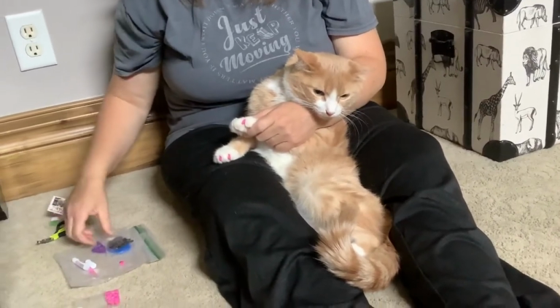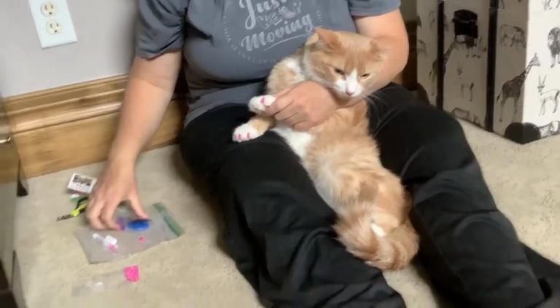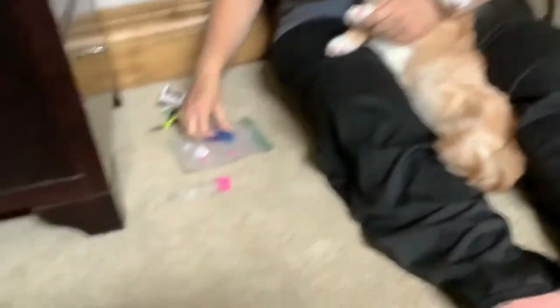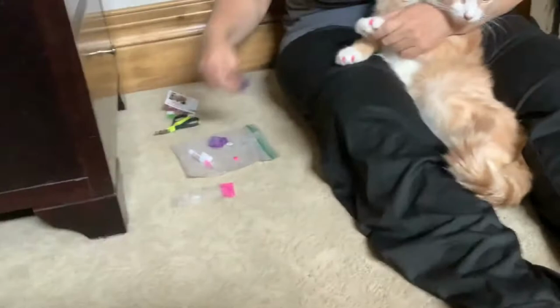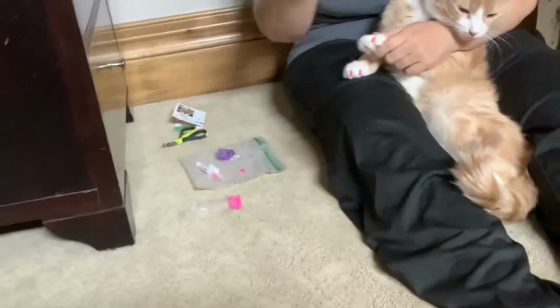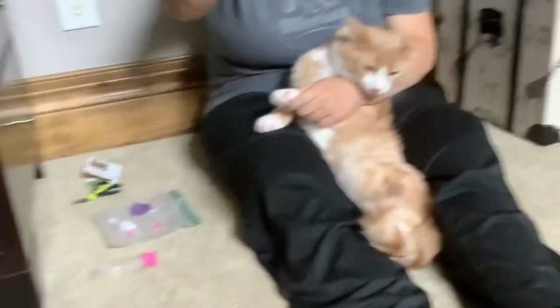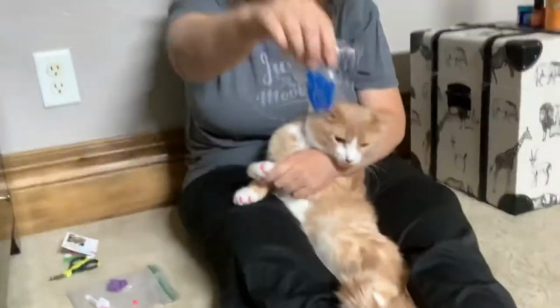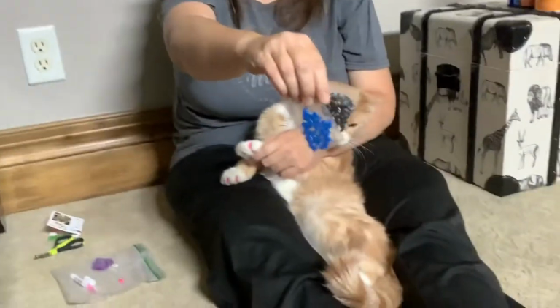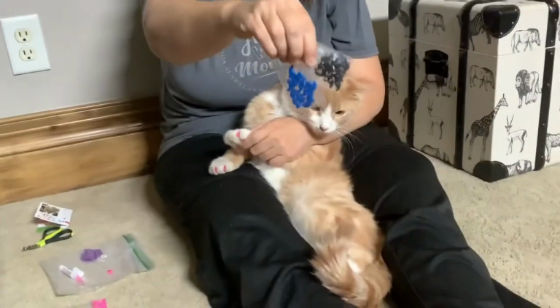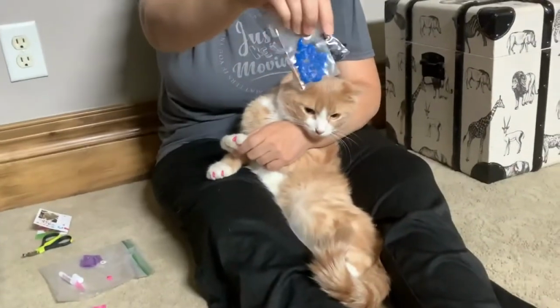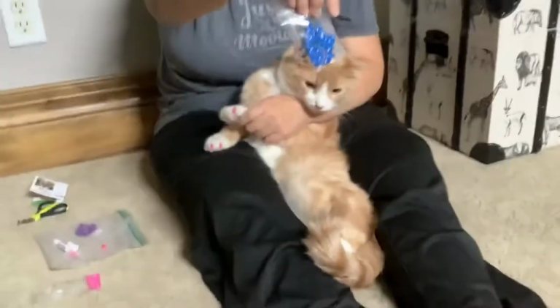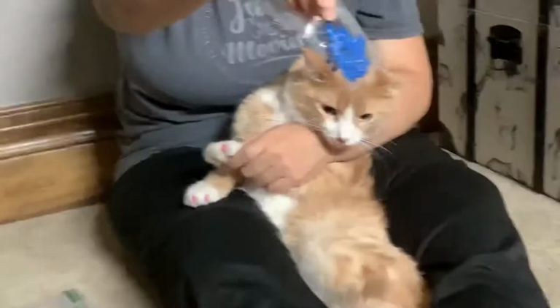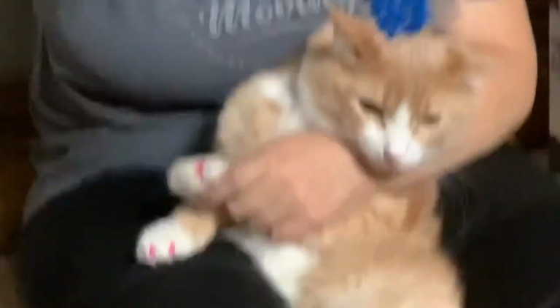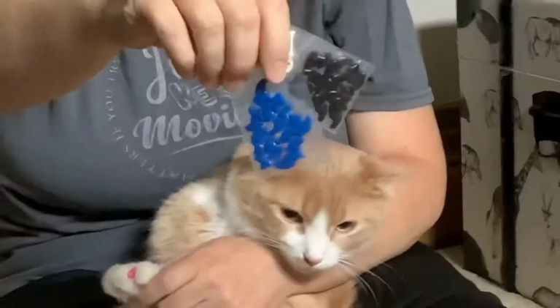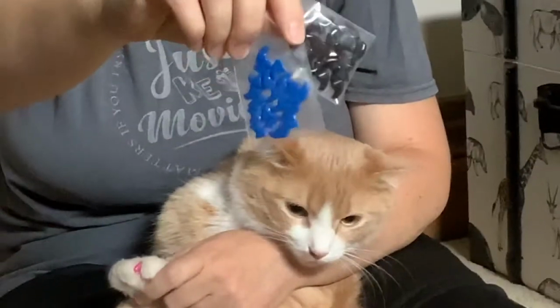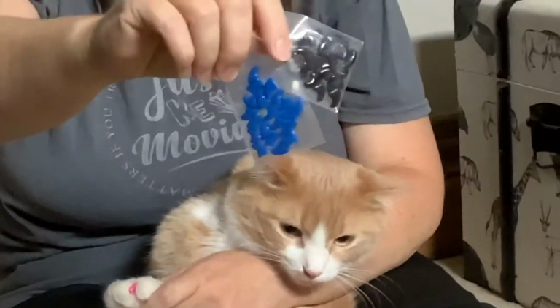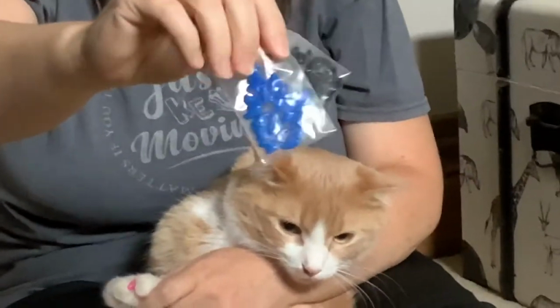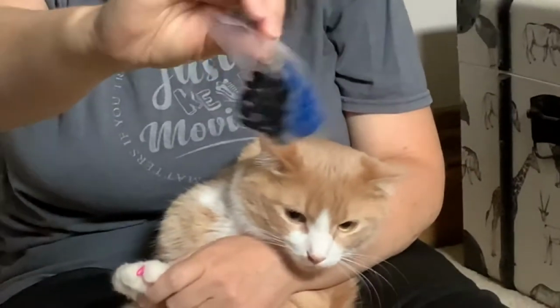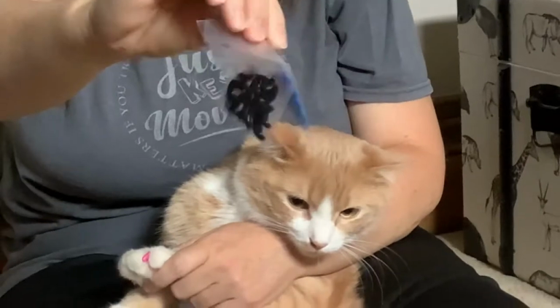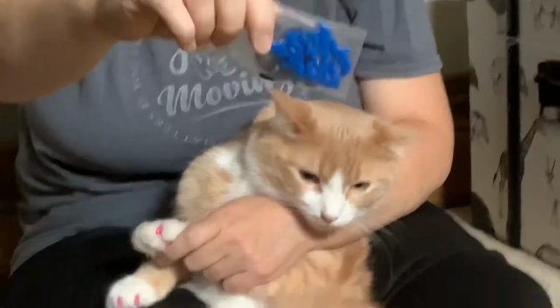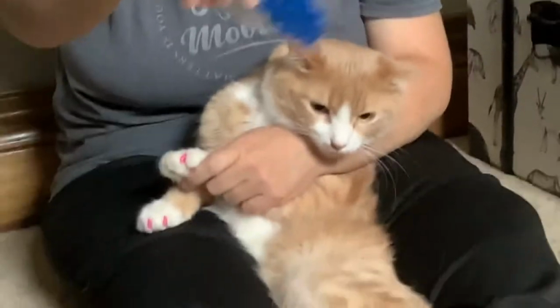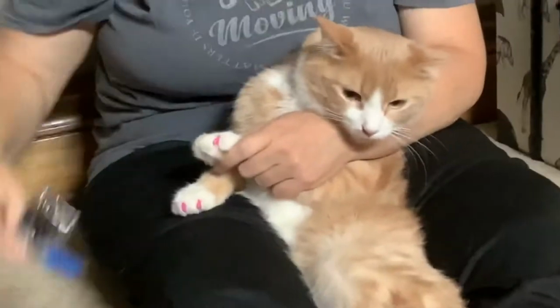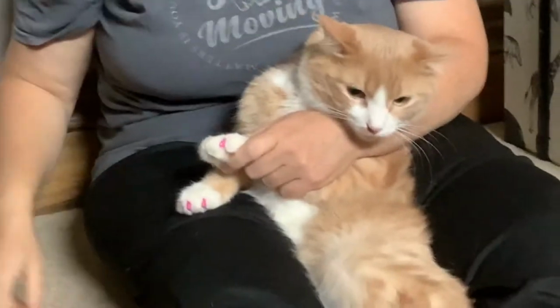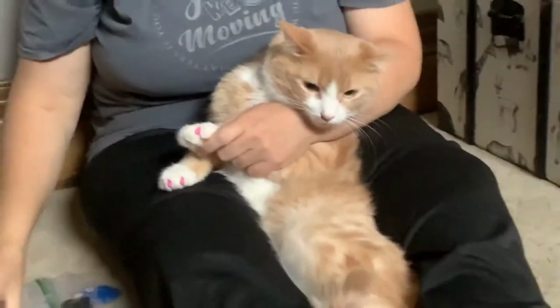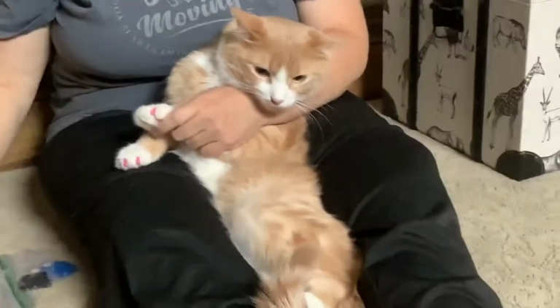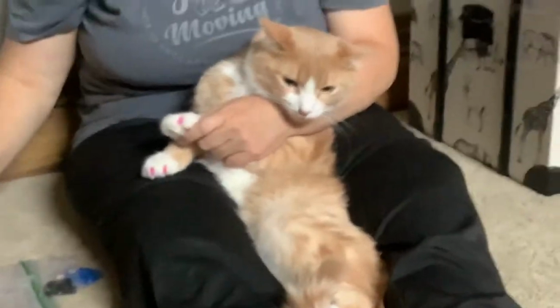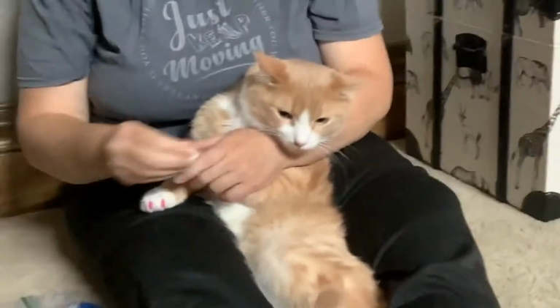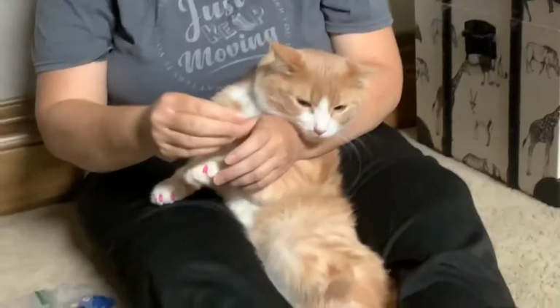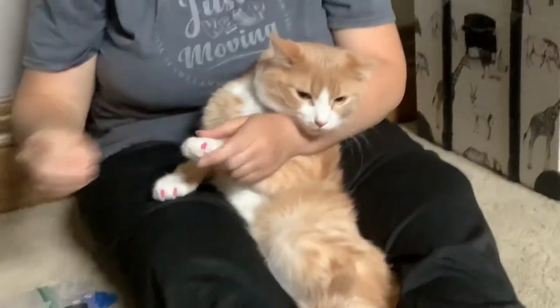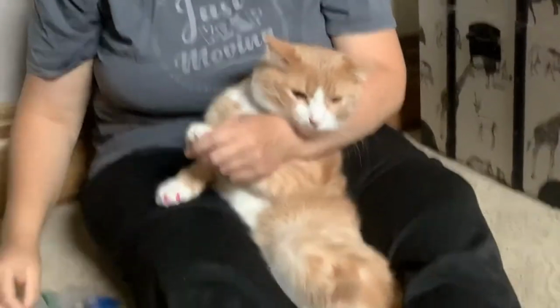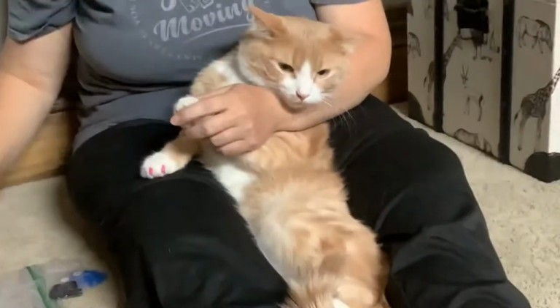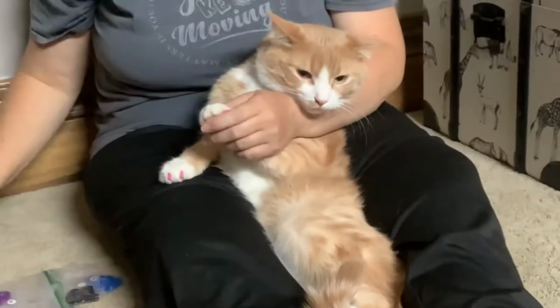There are these little soft caps that you can put on your cat's claws so they won't scratch your furniture. And I'll show you how to do that.